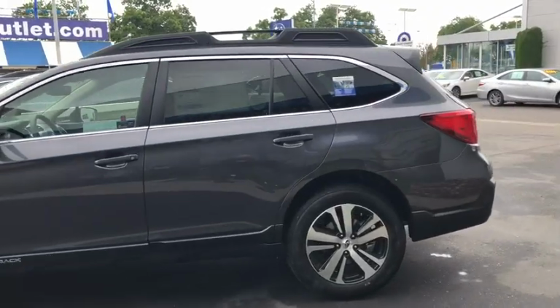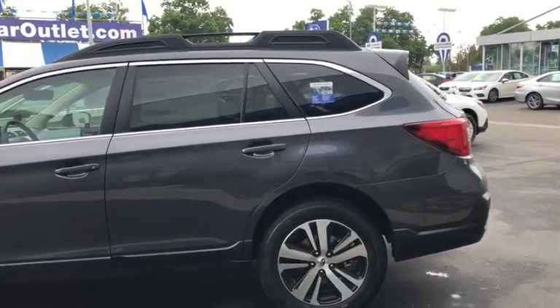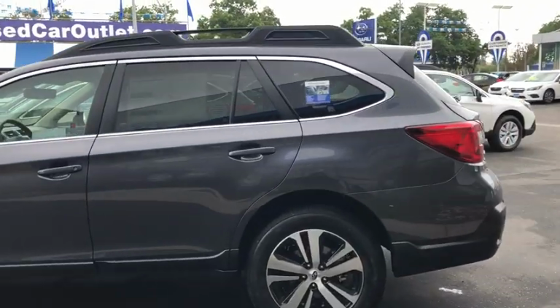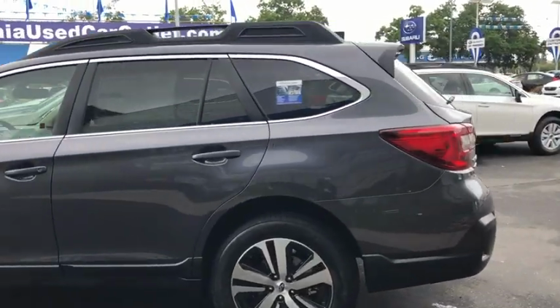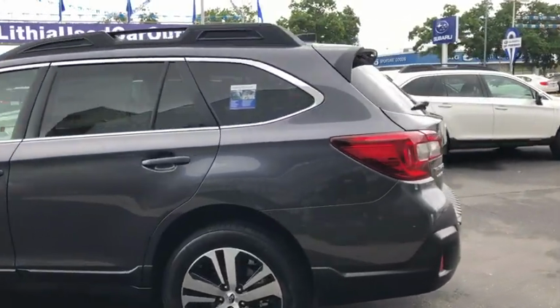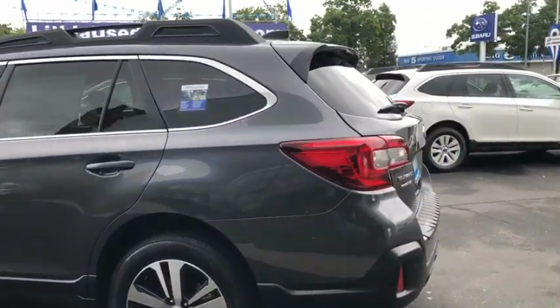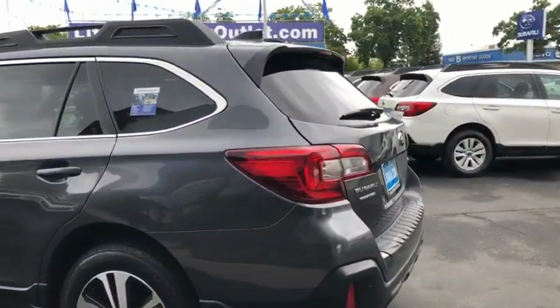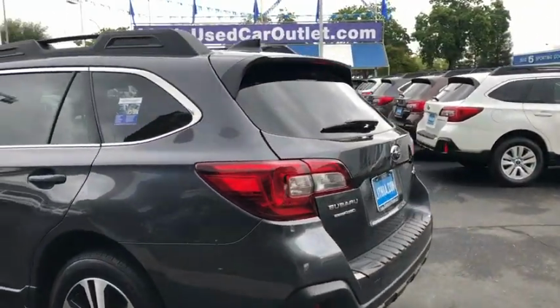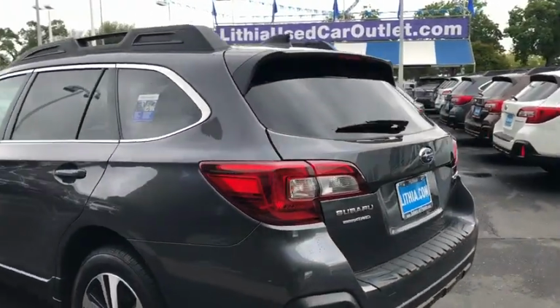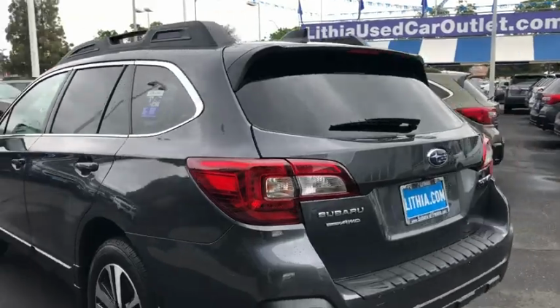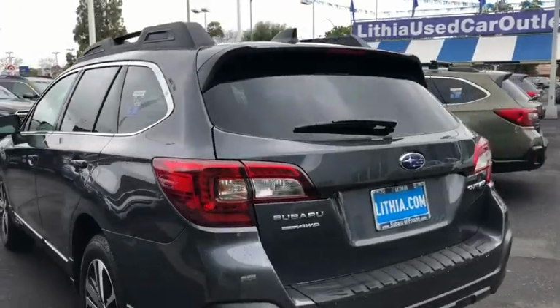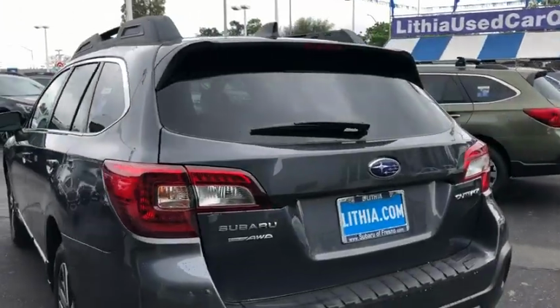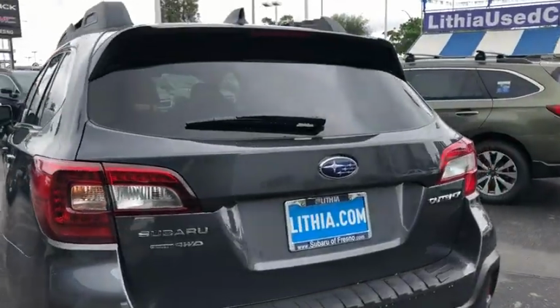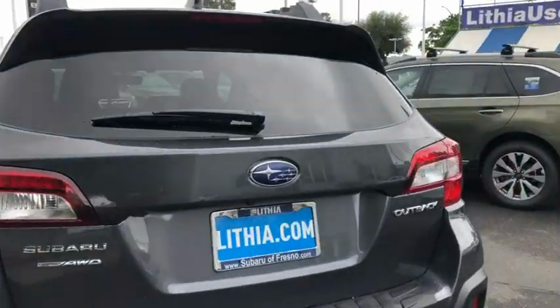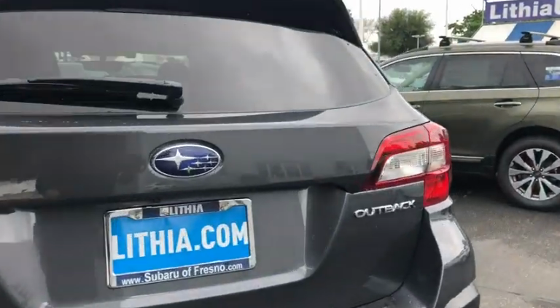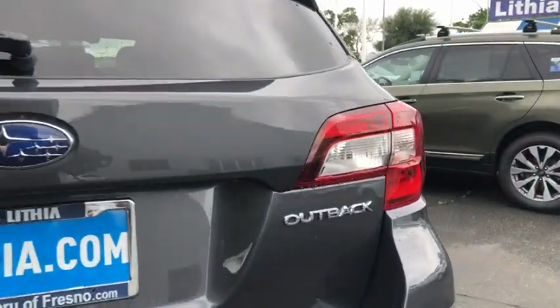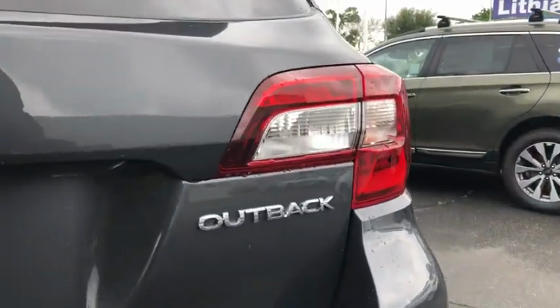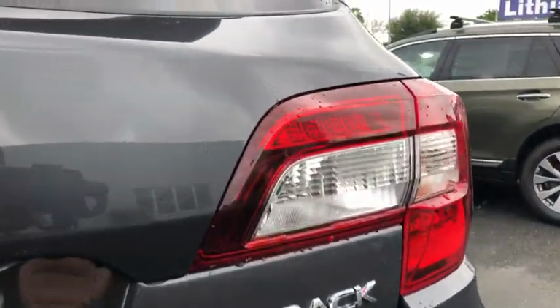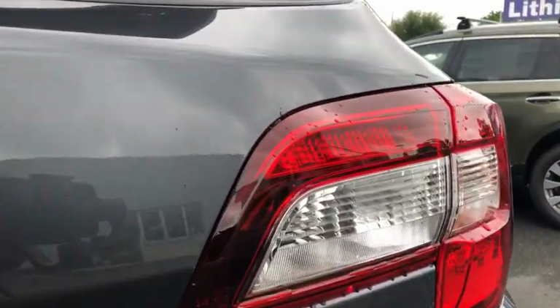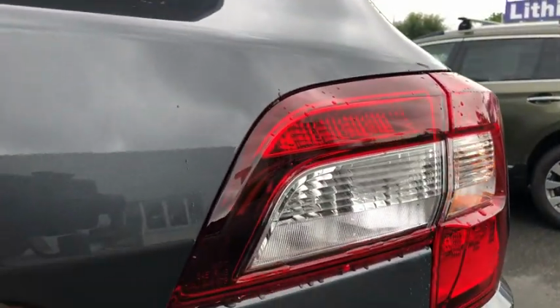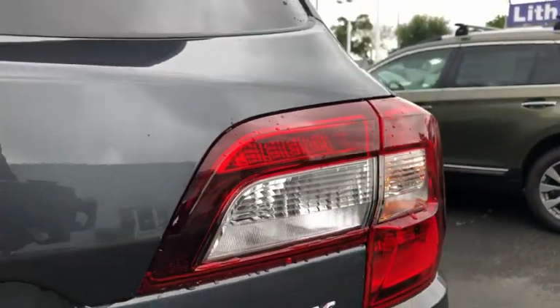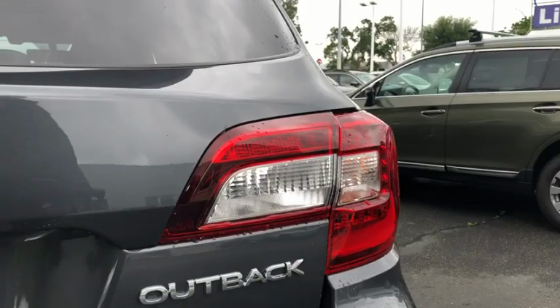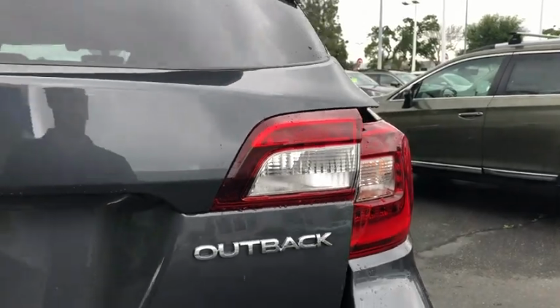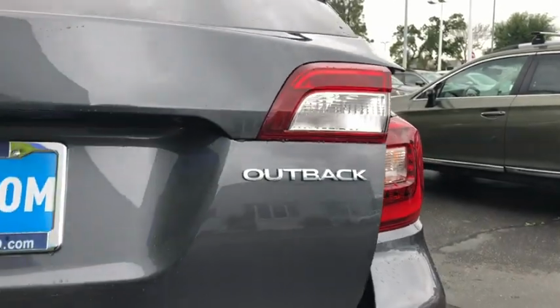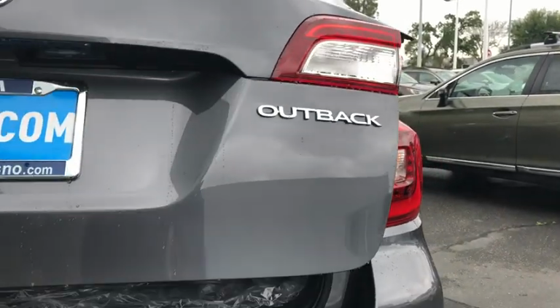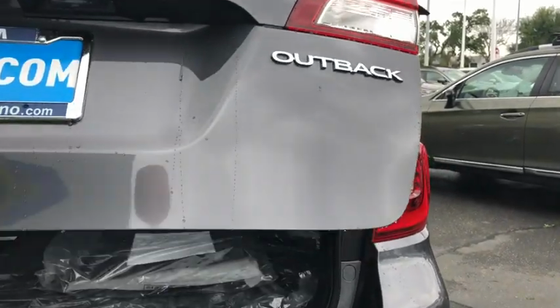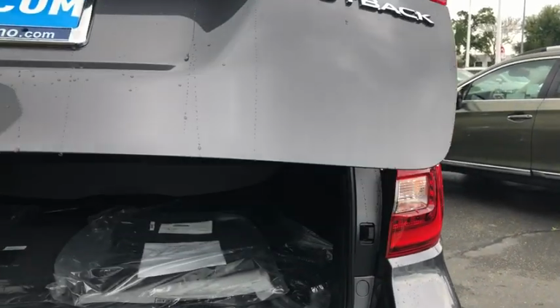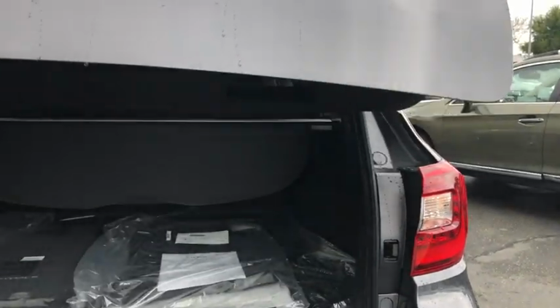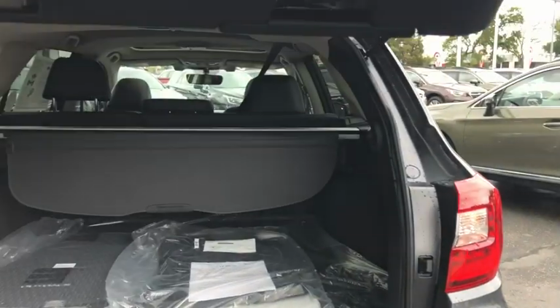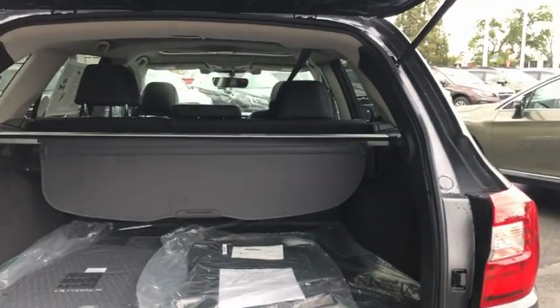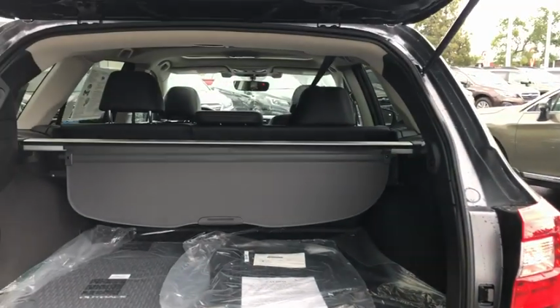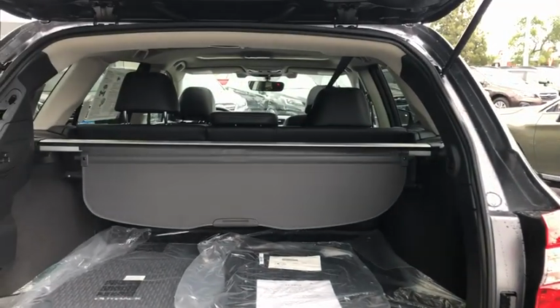Here are some of this vehicle's great options: backup camera, keyless entry, power liftgate, all-wheel drive, power passenger seat, leather-wrapped steering wheel, driver lumbar, adjustable steering wheel, power steering.